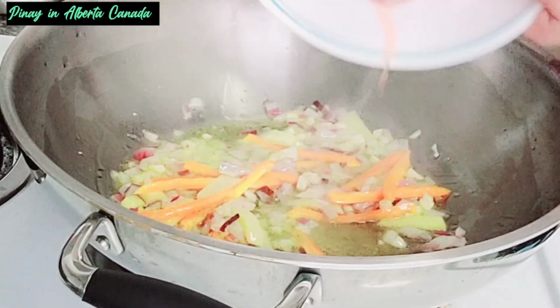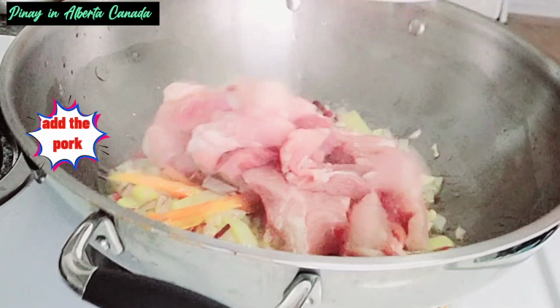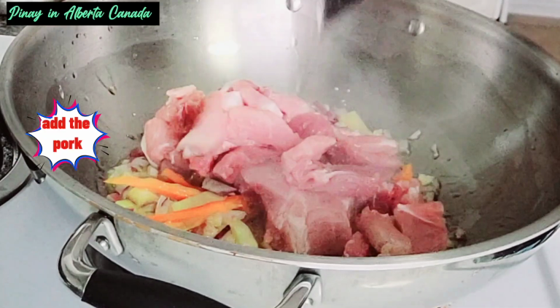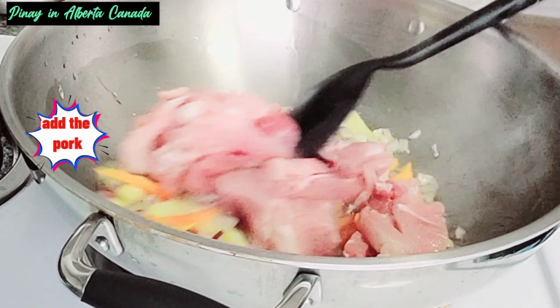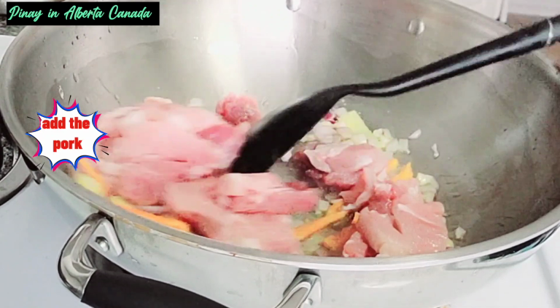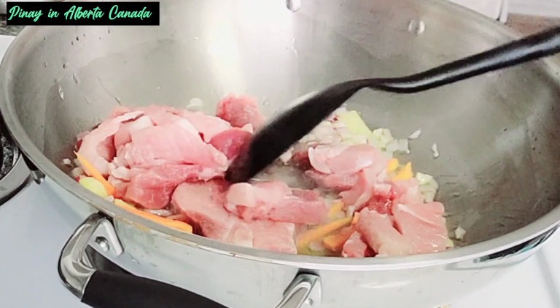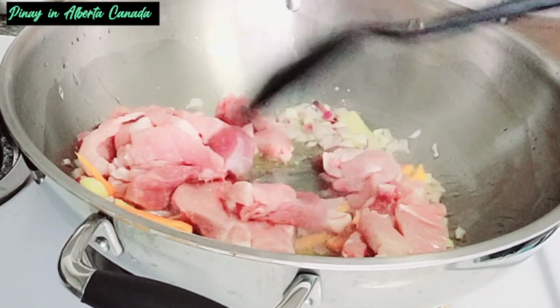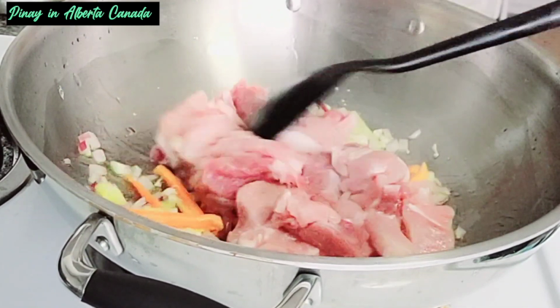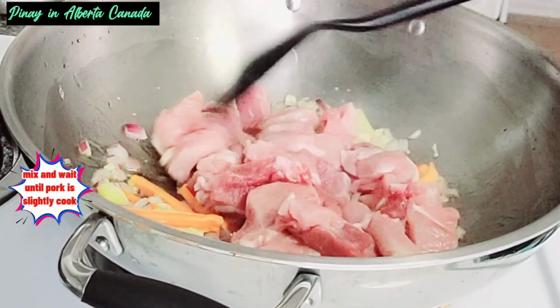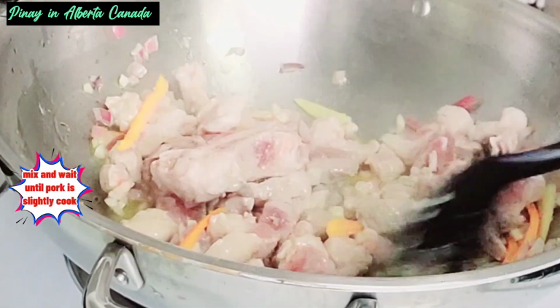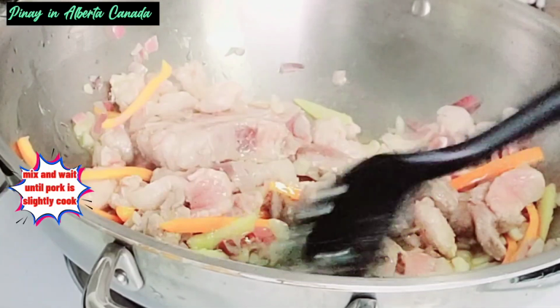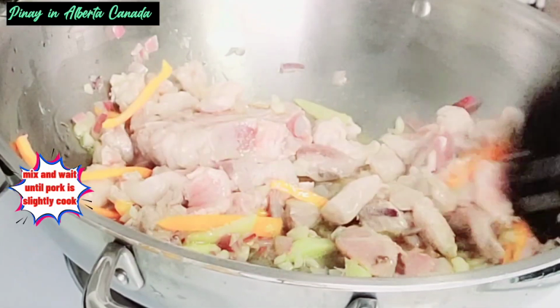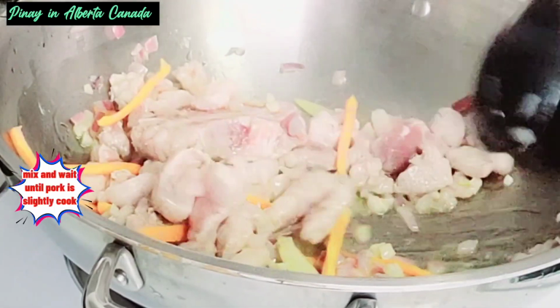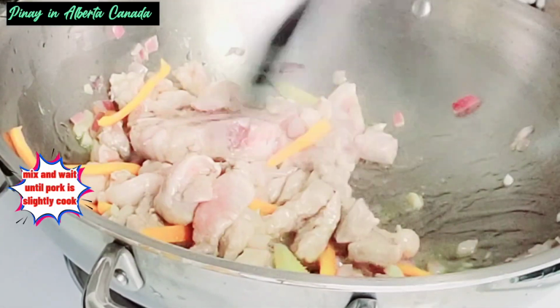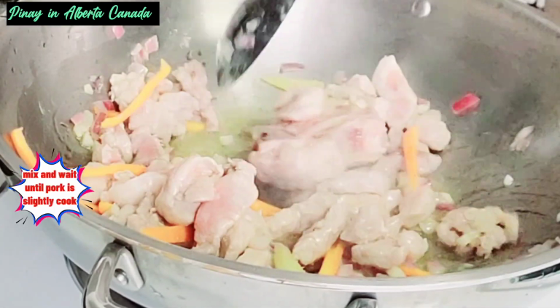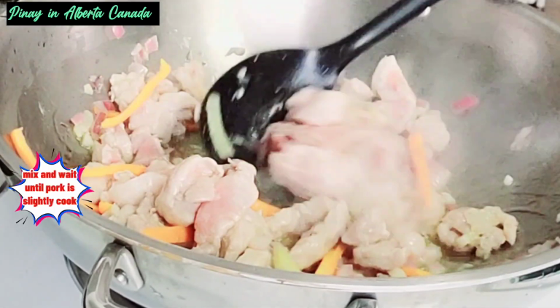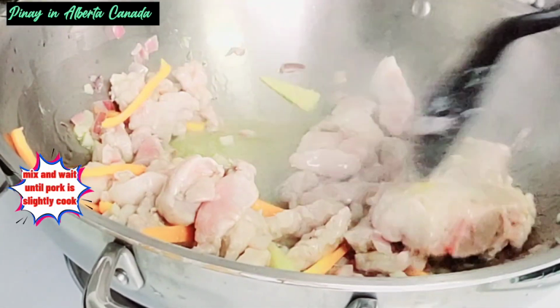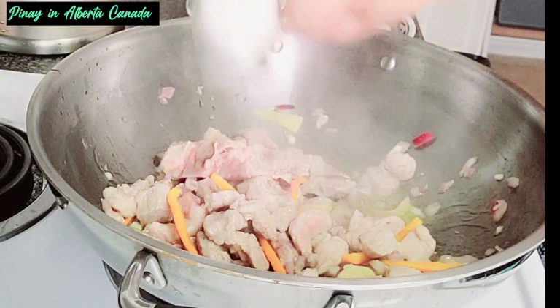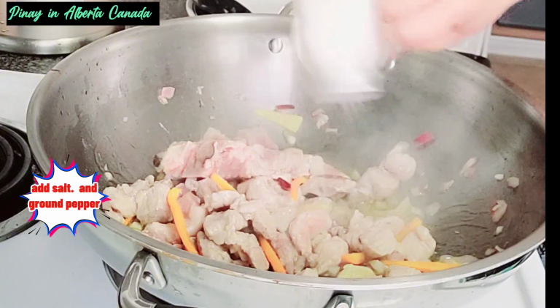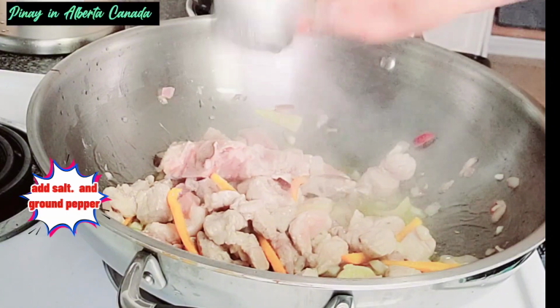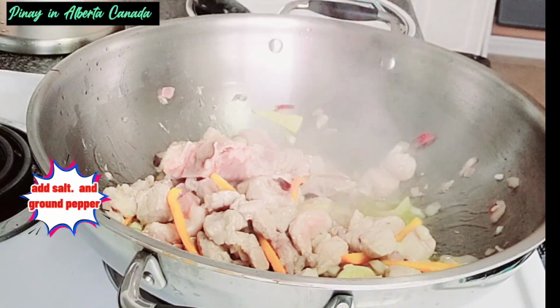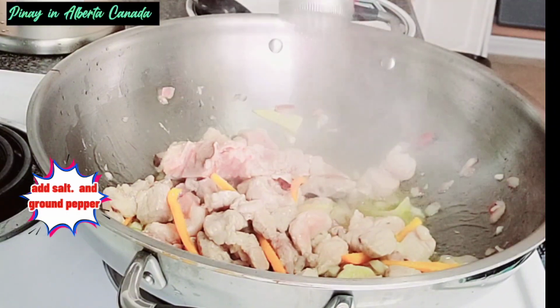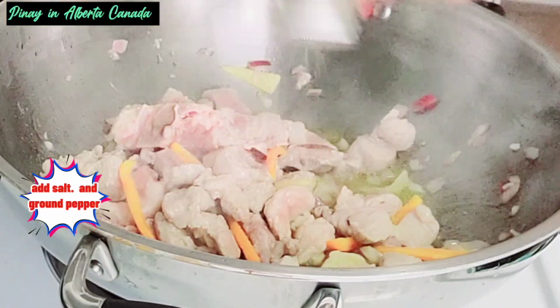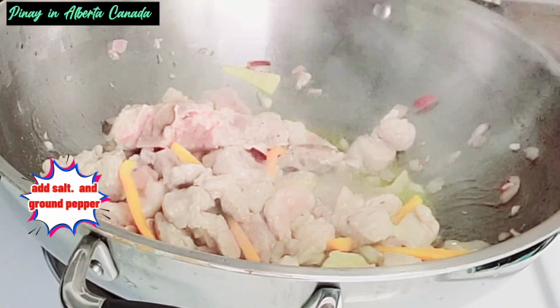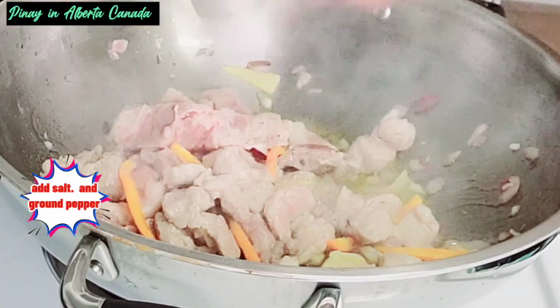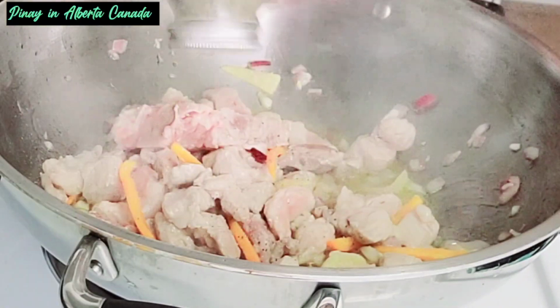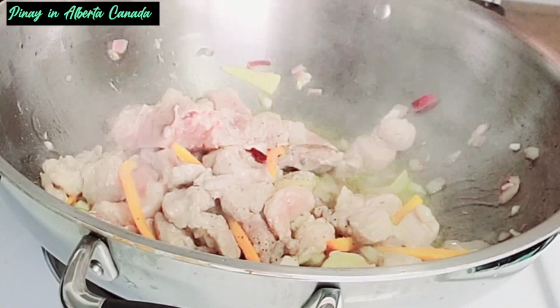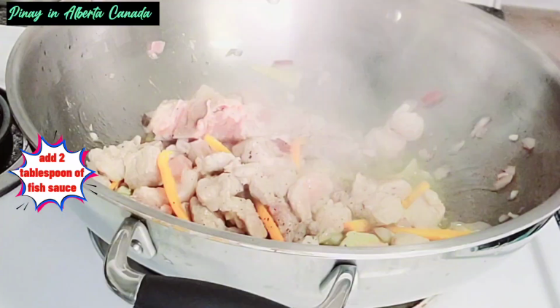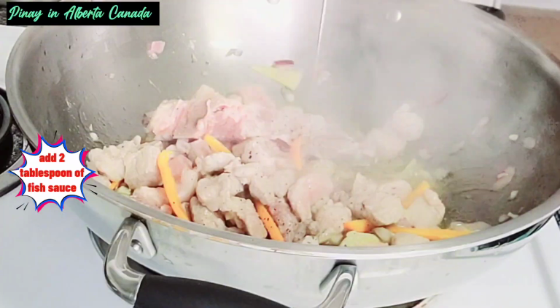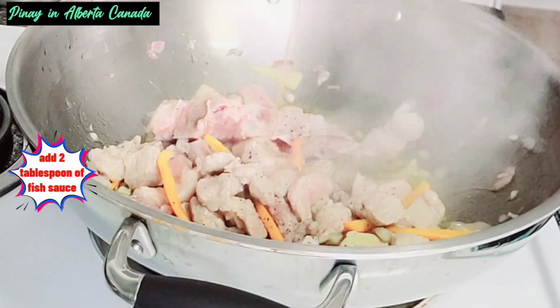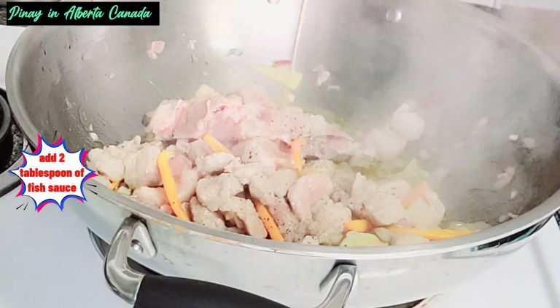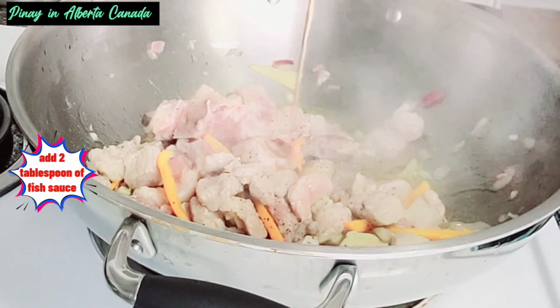Add the pork. Mix and wait until the pork is slightly cooked. Add salt and ground pepper, then add two tablespoons of fish sauce.